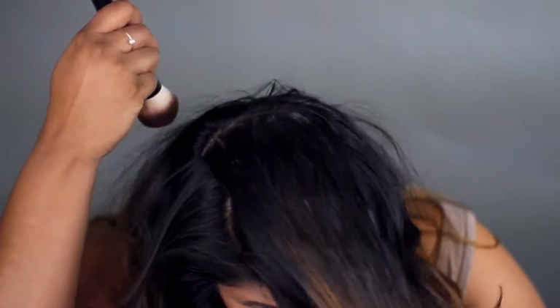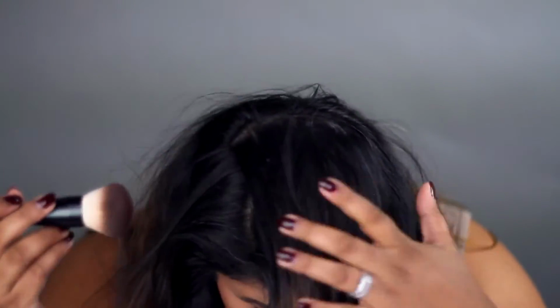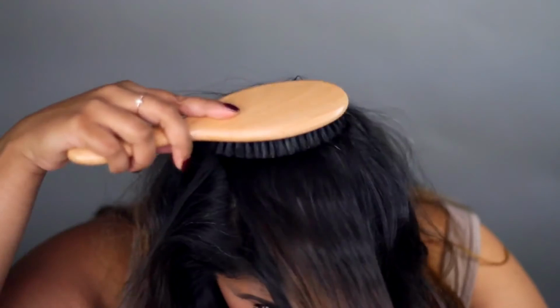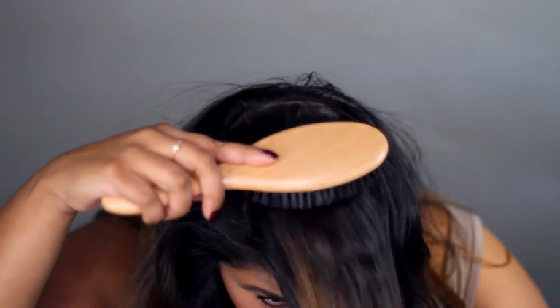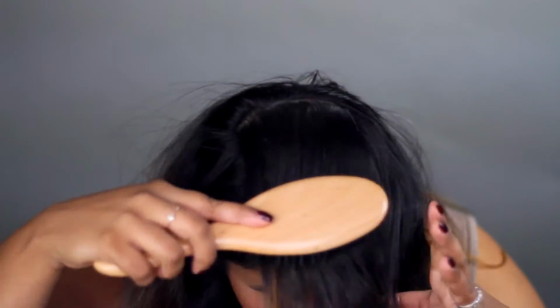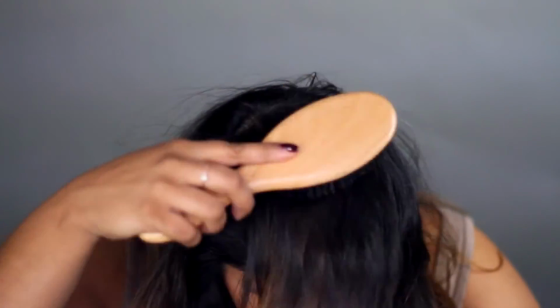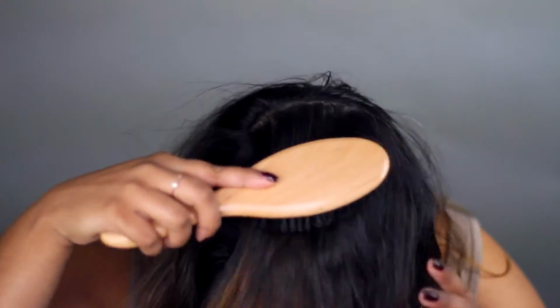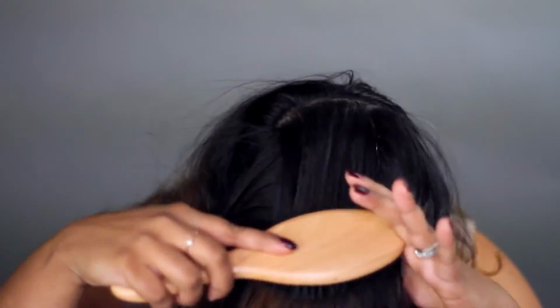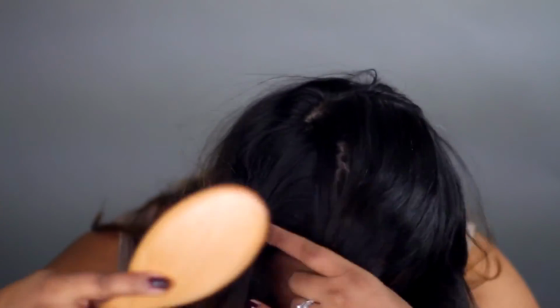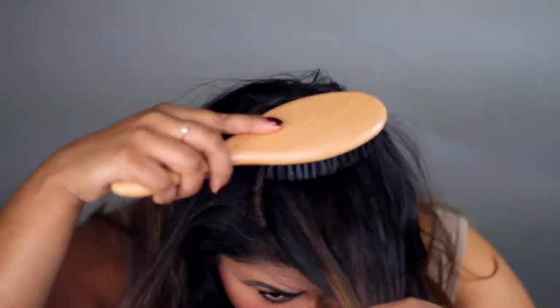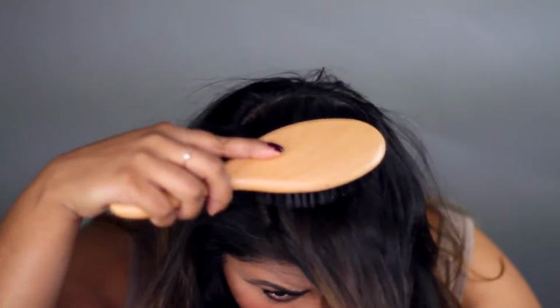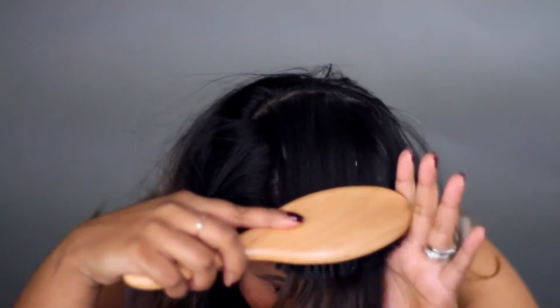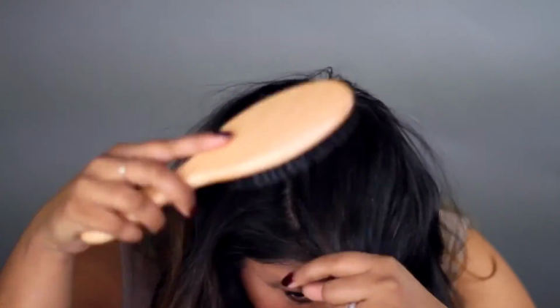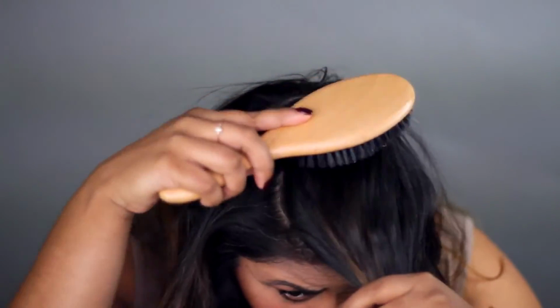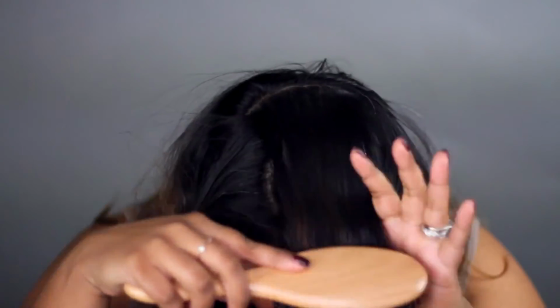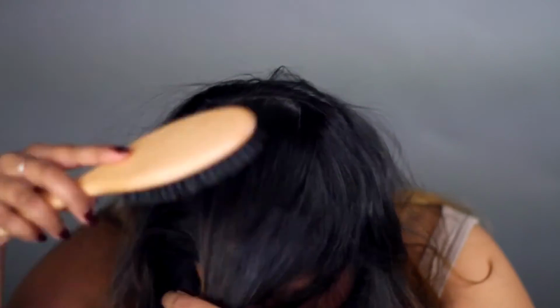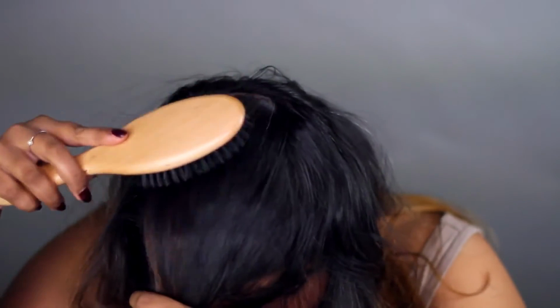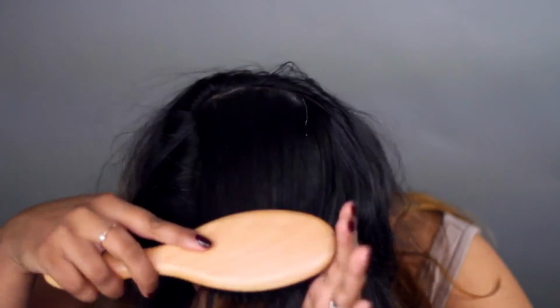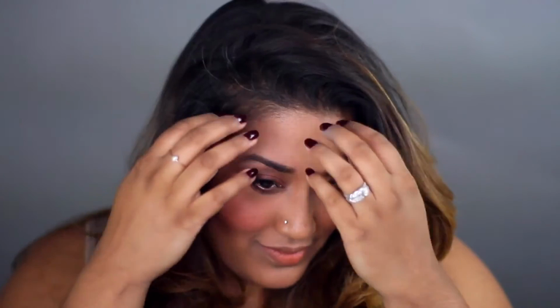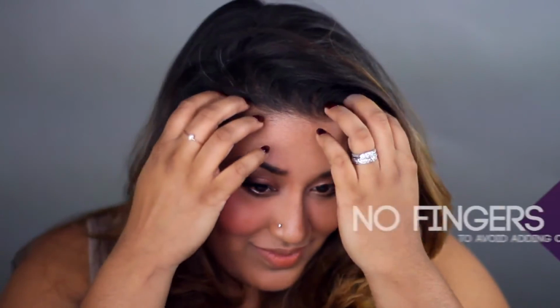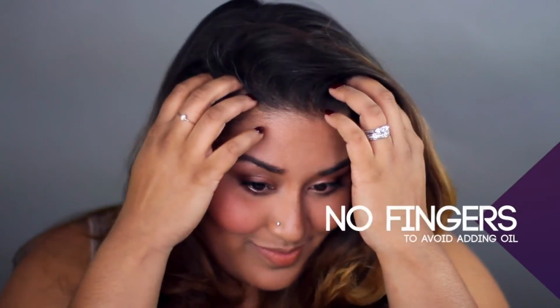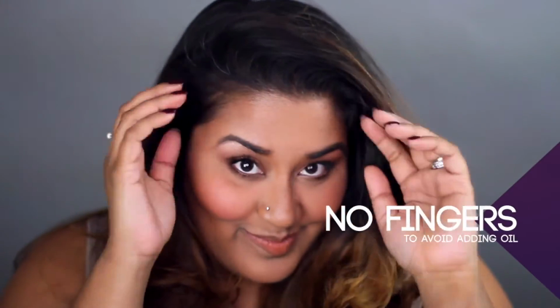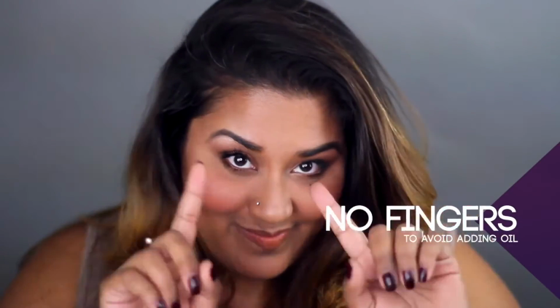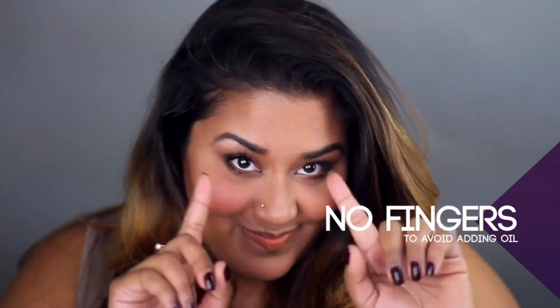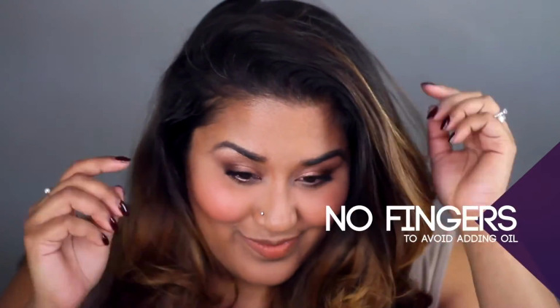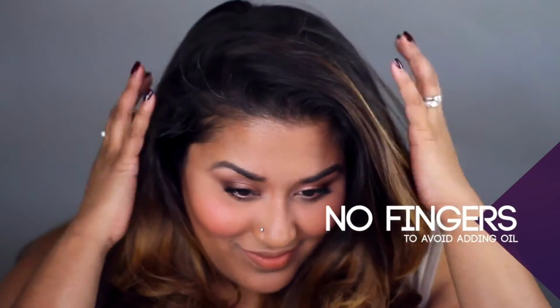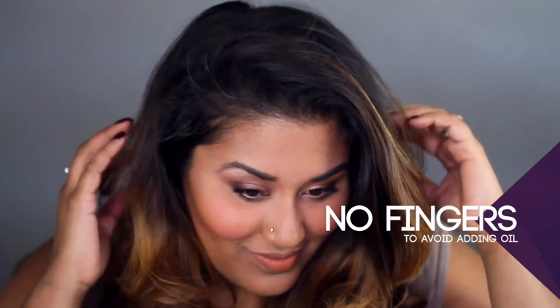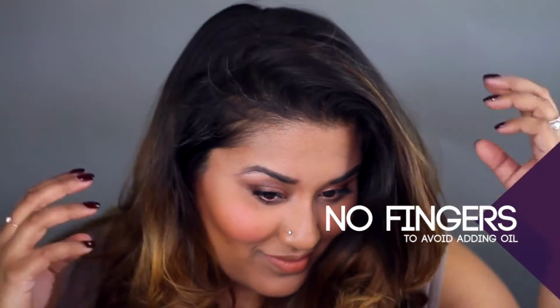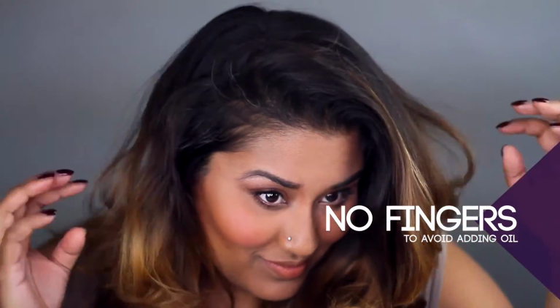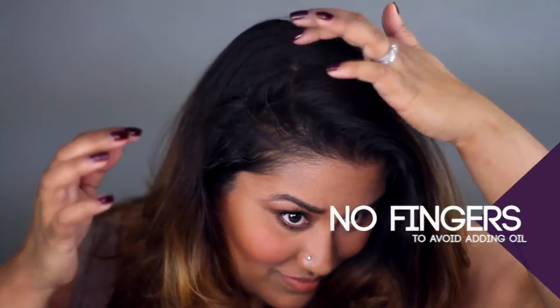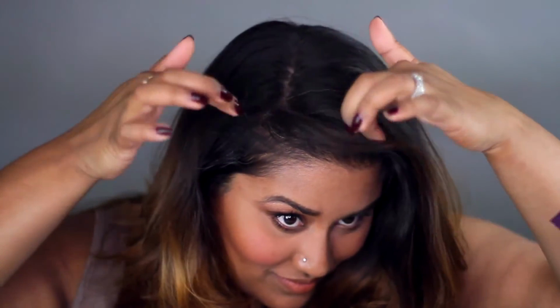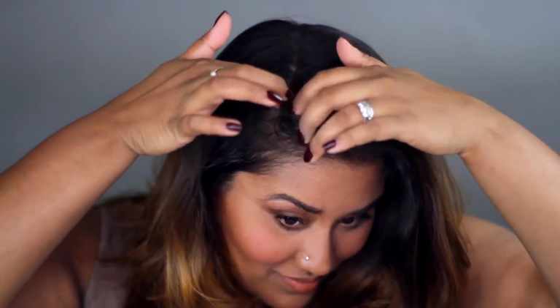For another effective tip, apply your dry shampoo or loose hair powder to your roots the night before so that in the morning it's taken full effect. And finally, after all that work, don't touch your roots with your fingertips since your hands carry so much oil on them.